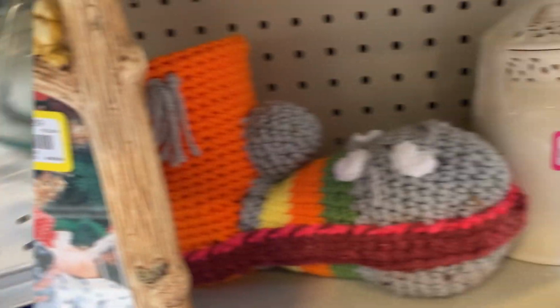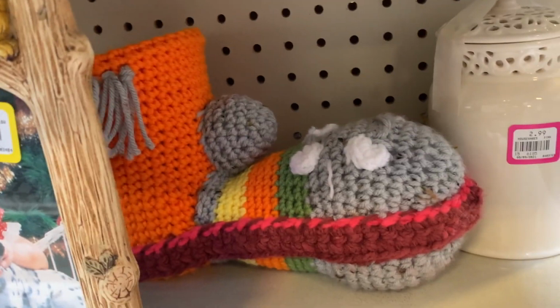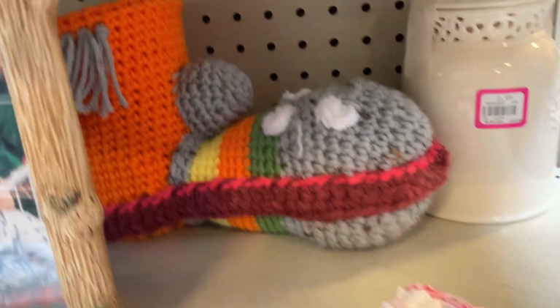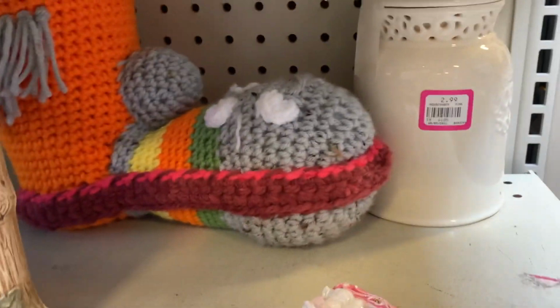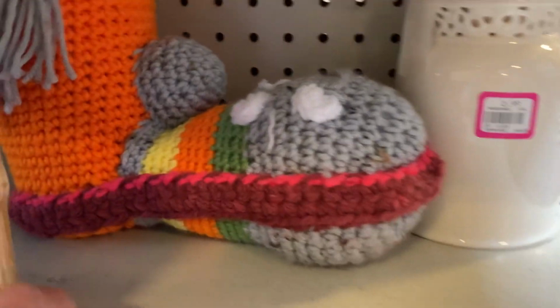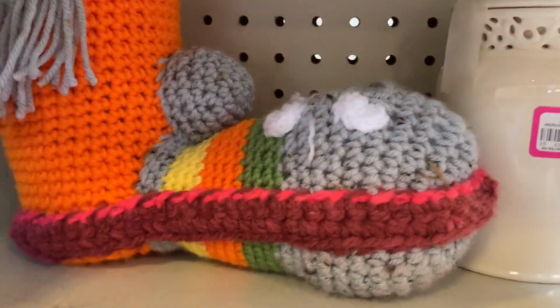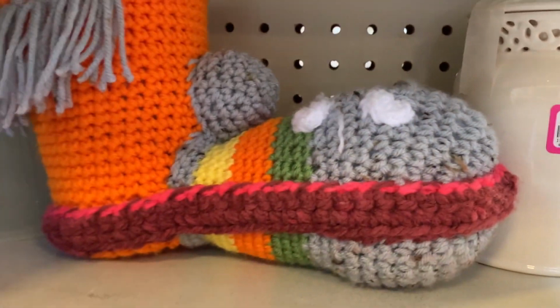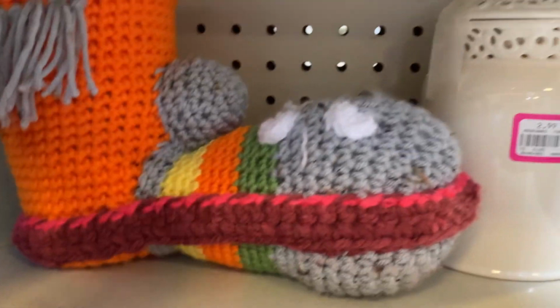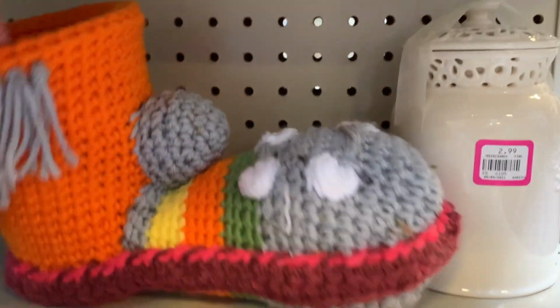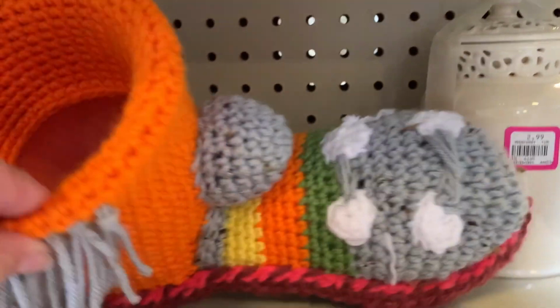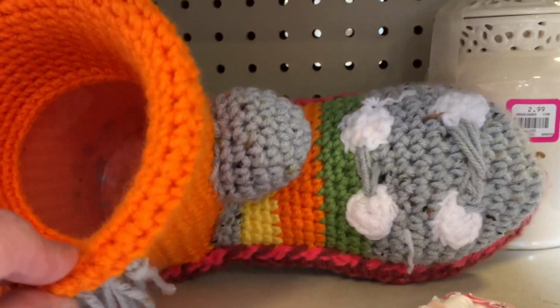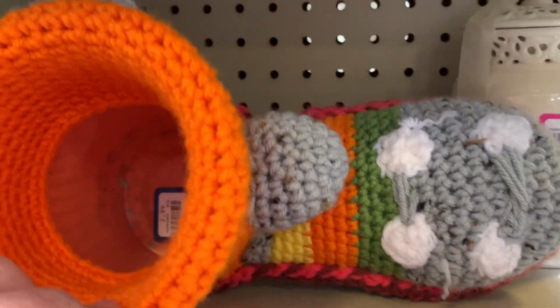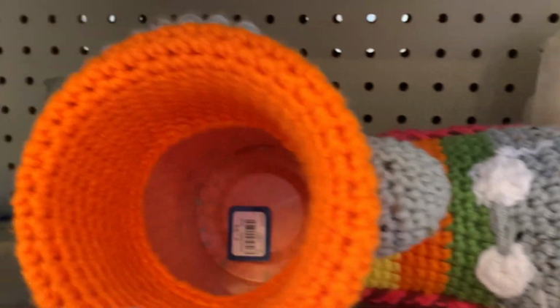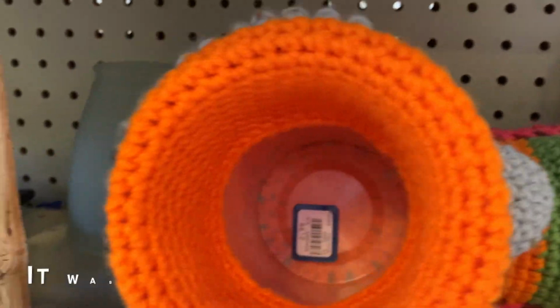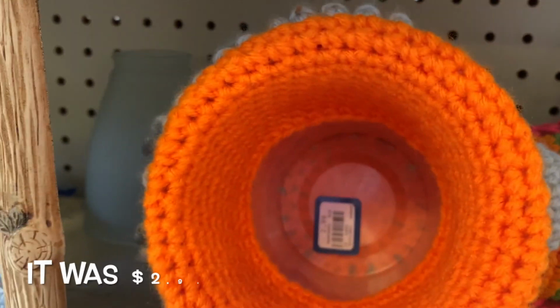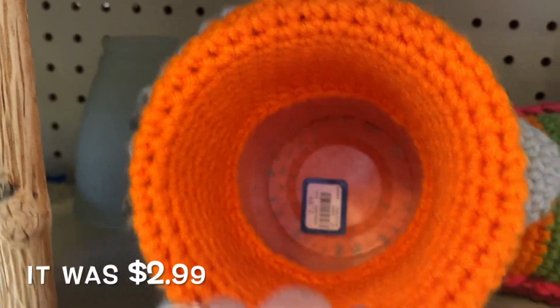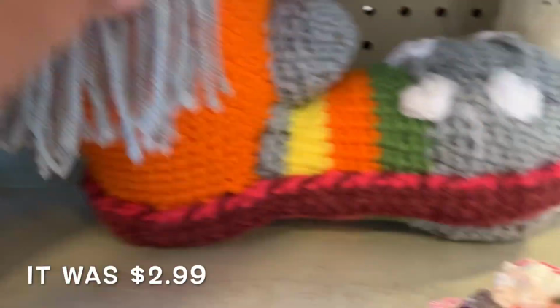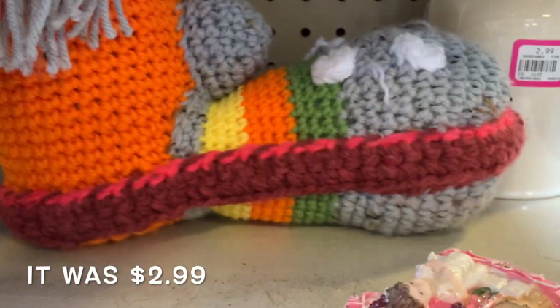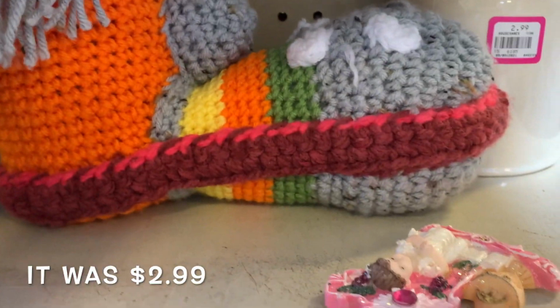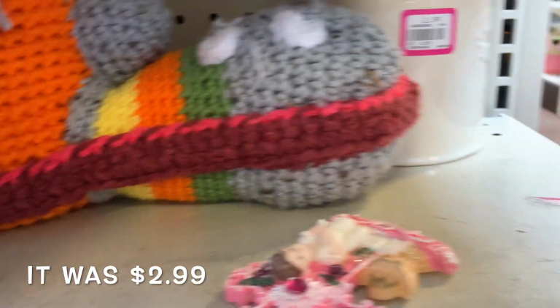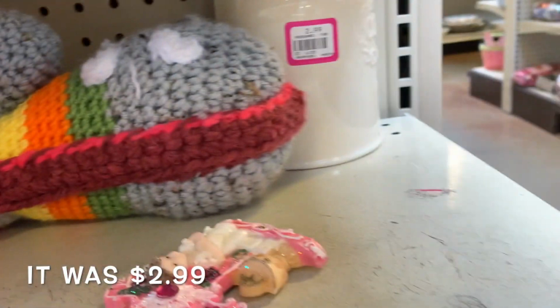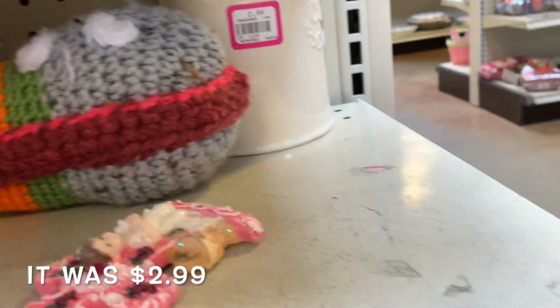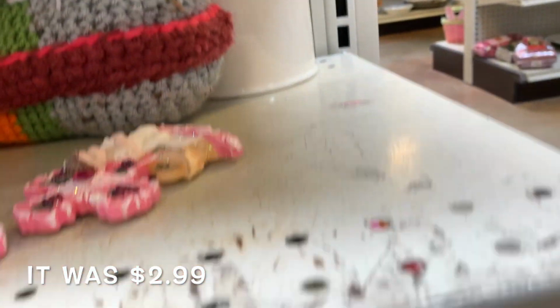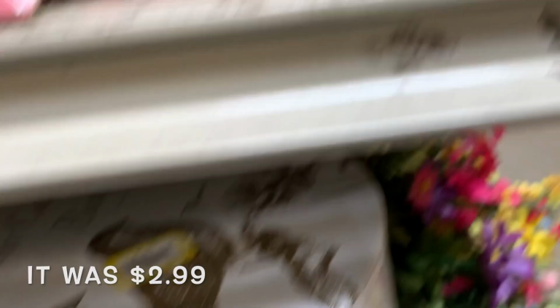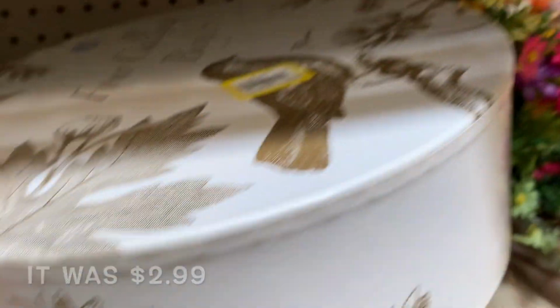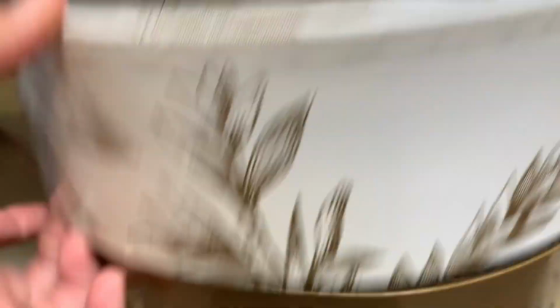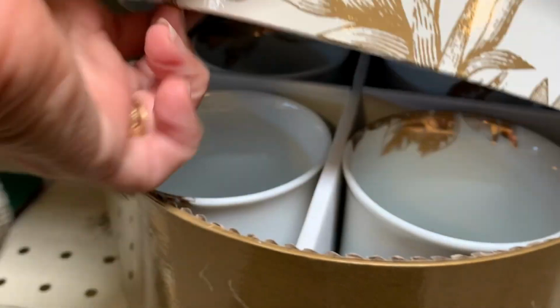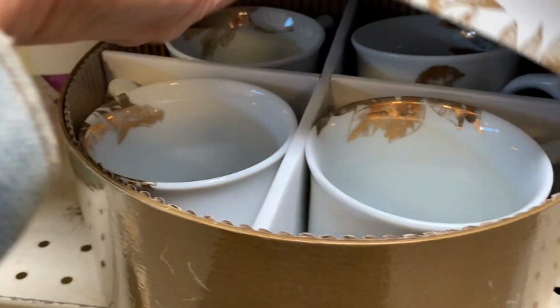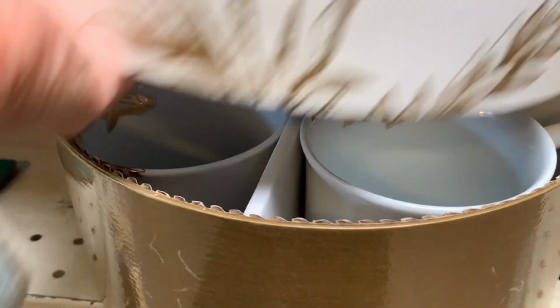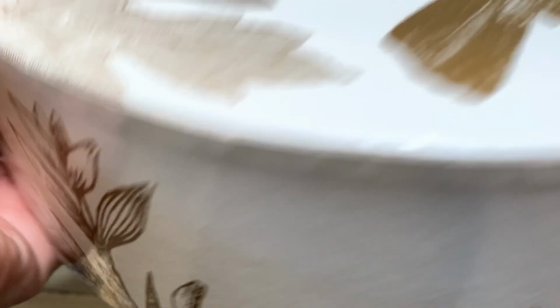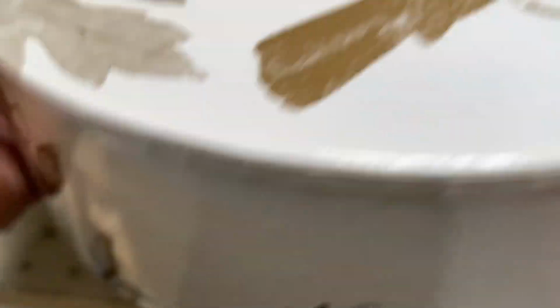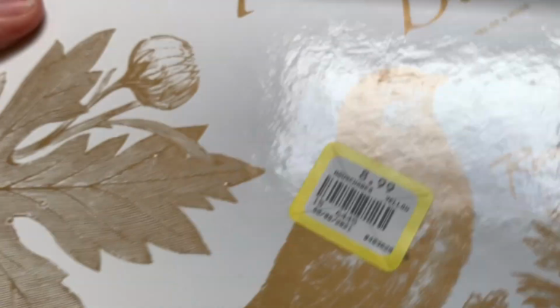This was a planter. It had a plastic sleeve inside of it, and someone had crocheted this funky boot over it.